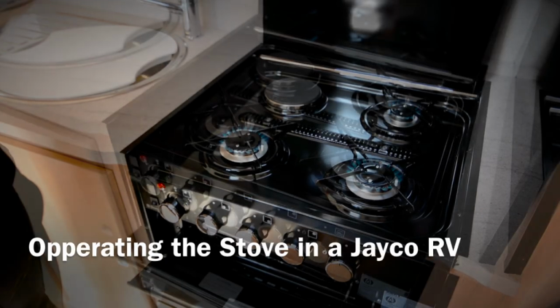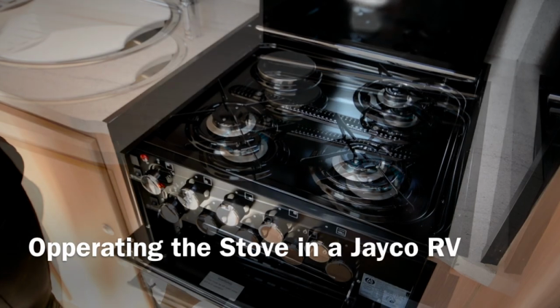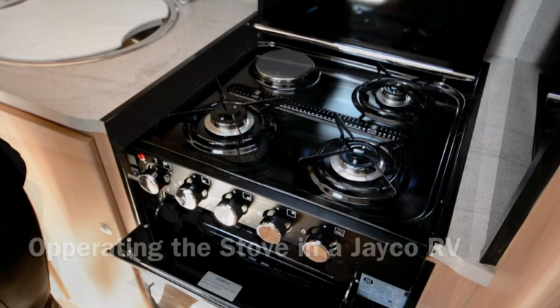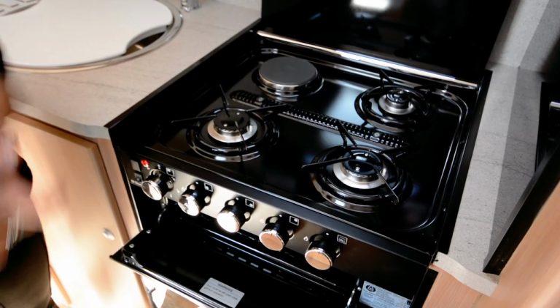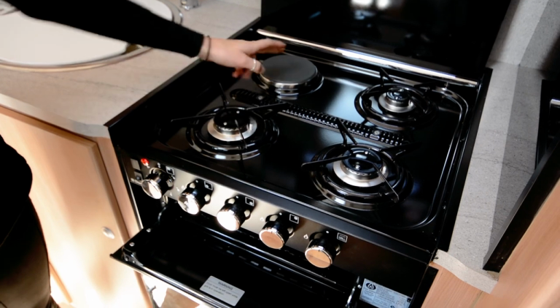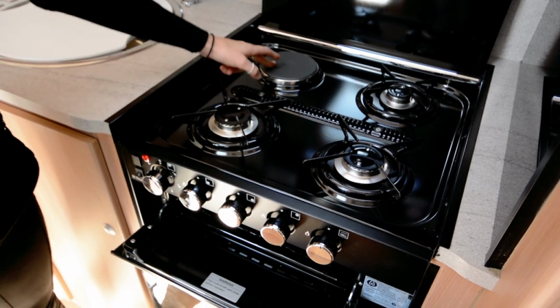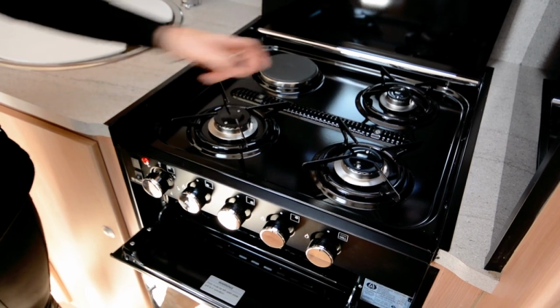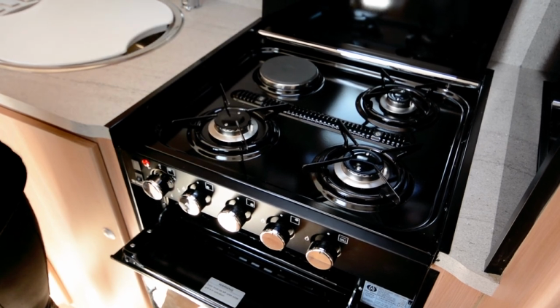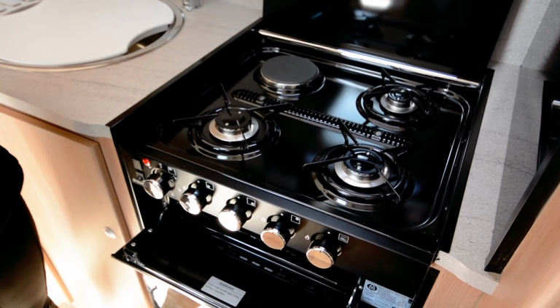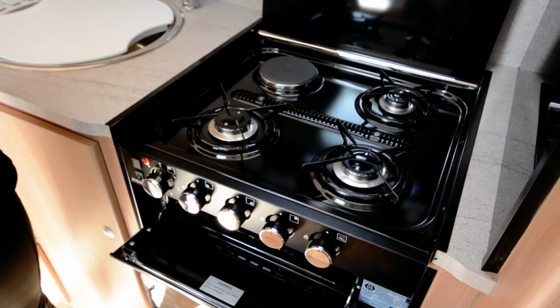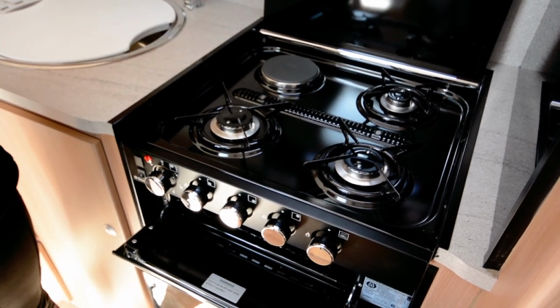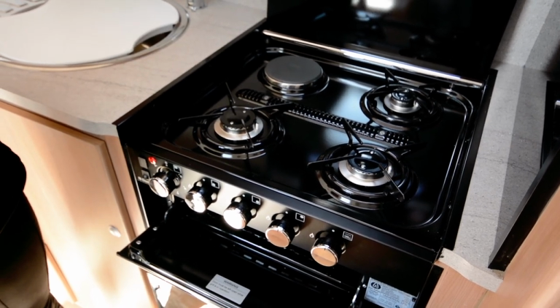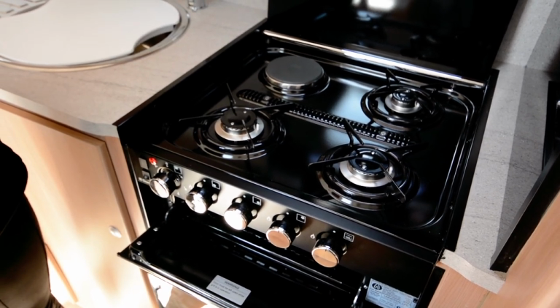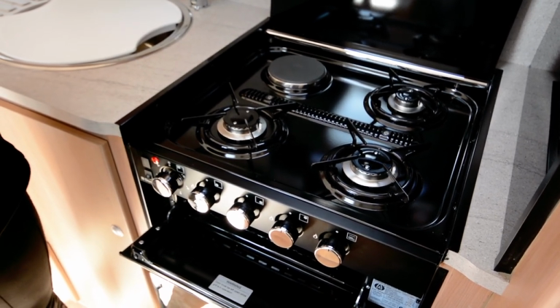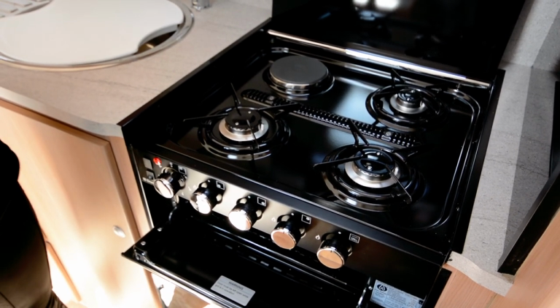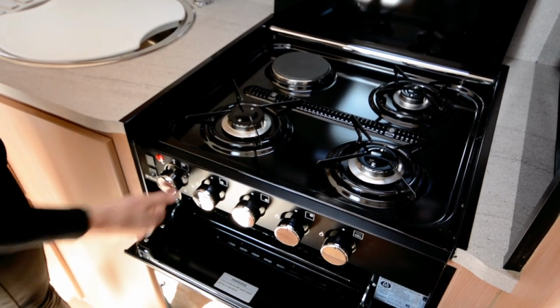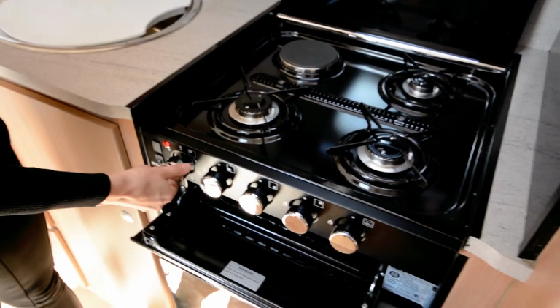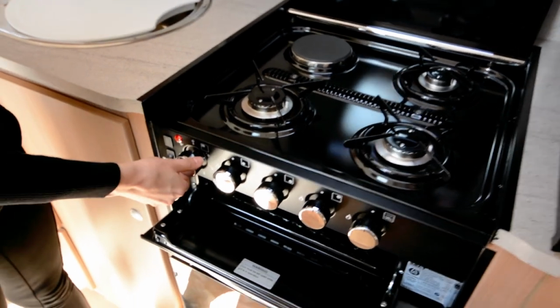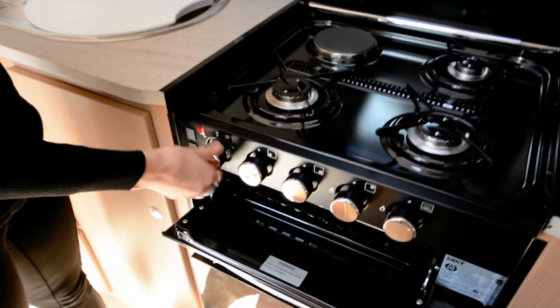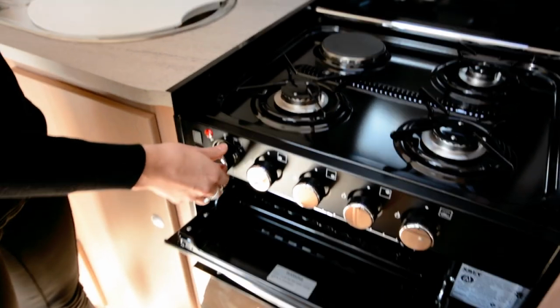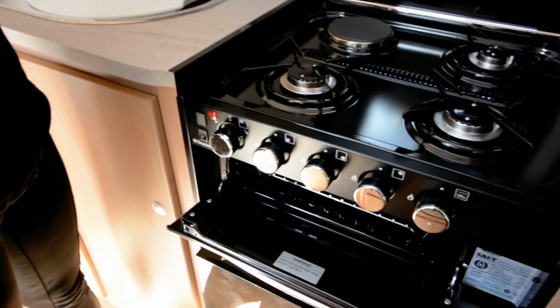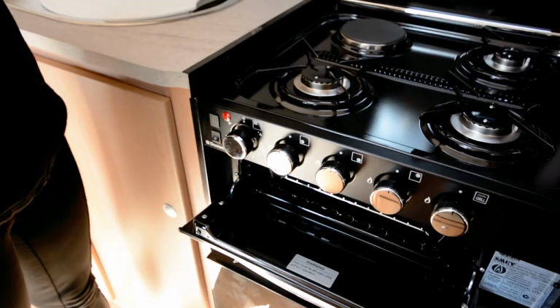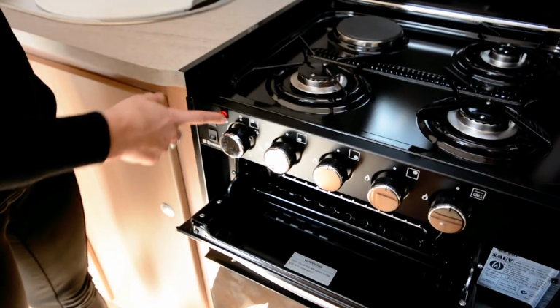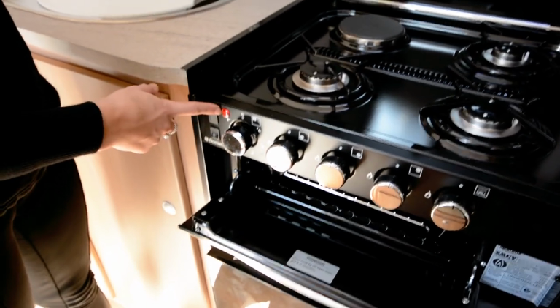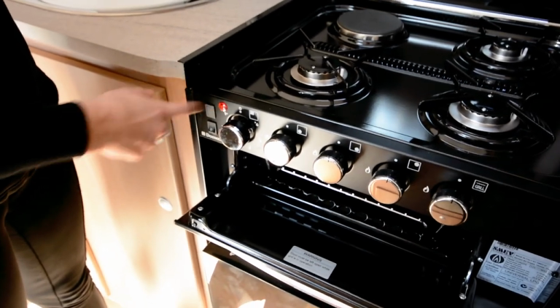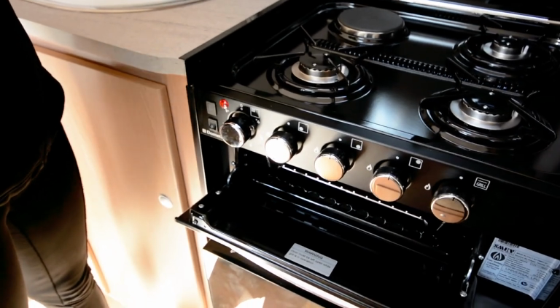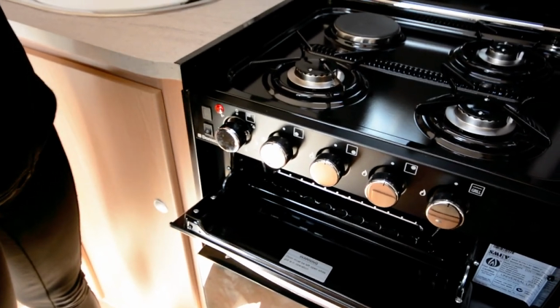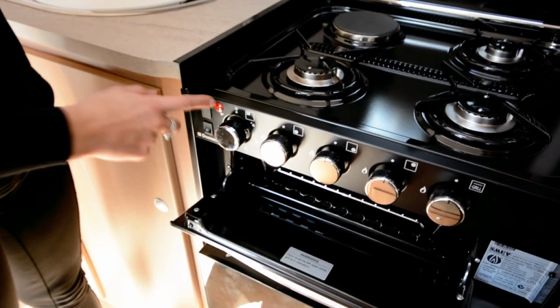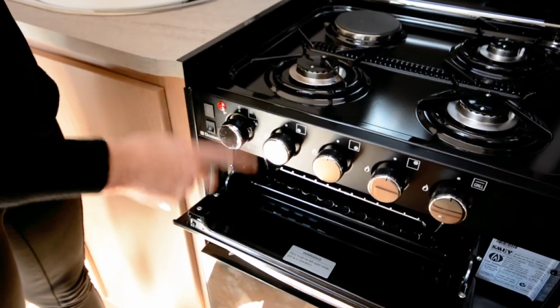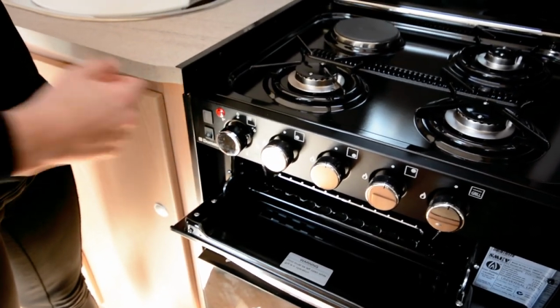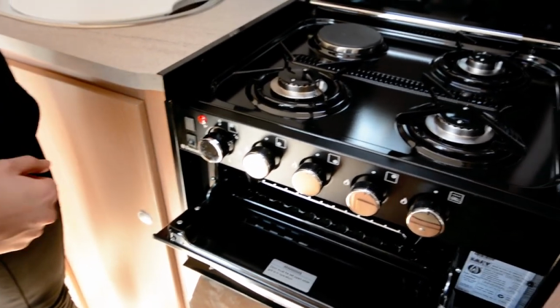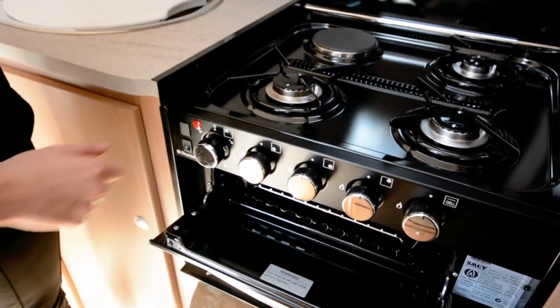With the stove, there's one electric element up the back that's going to work off 240 only. To turn that on, just turn the dial — this red light up here will turn on. You've also got six heat settings for that.